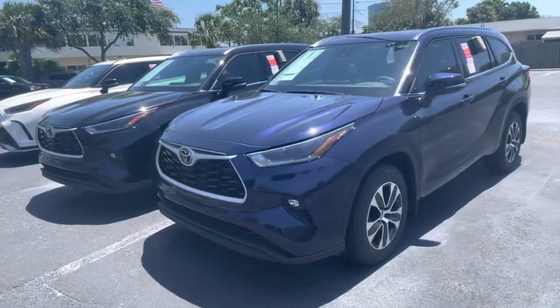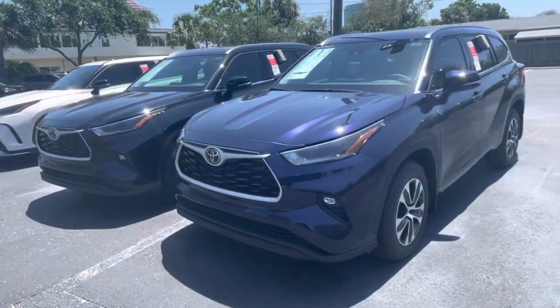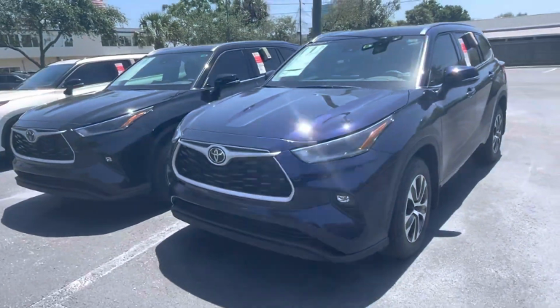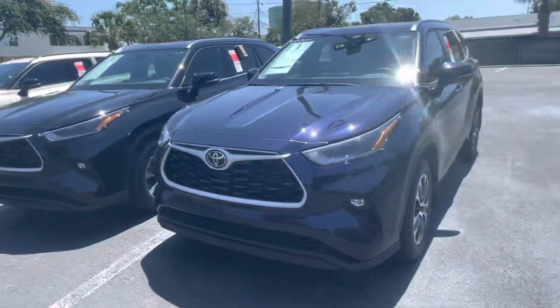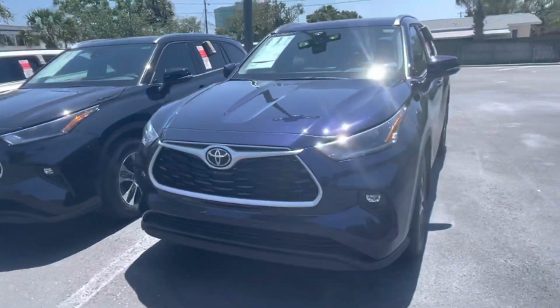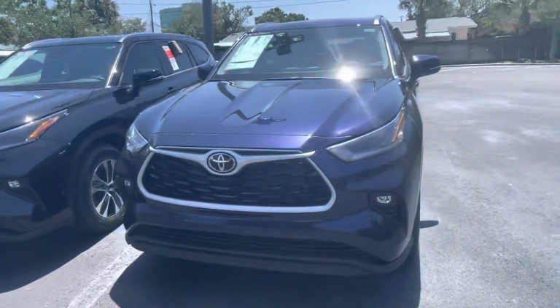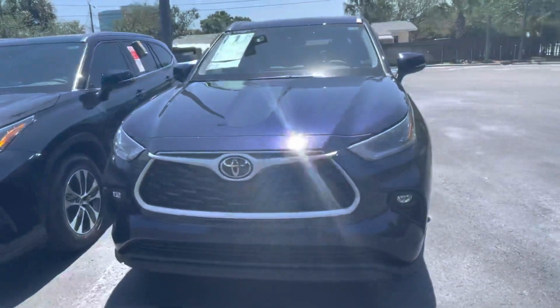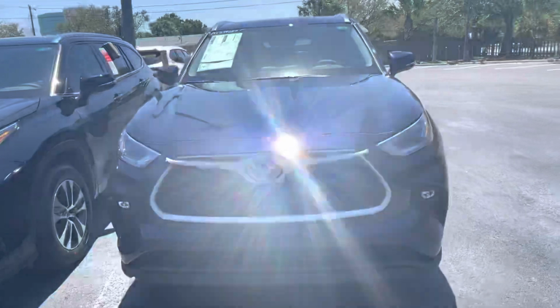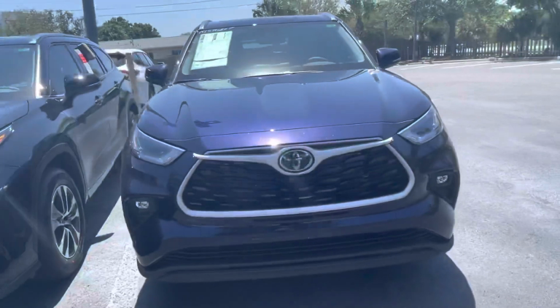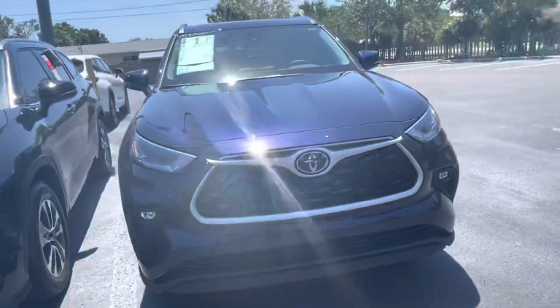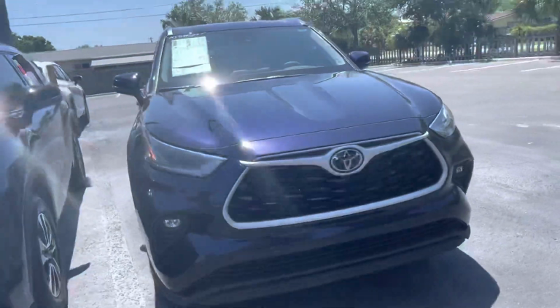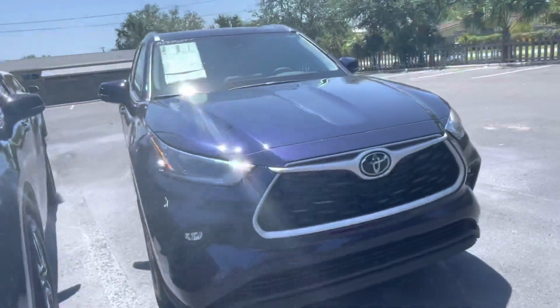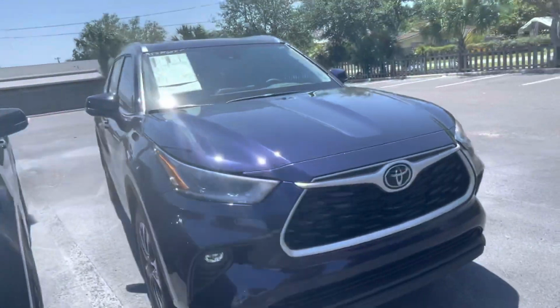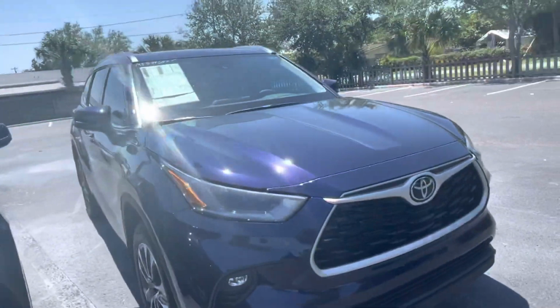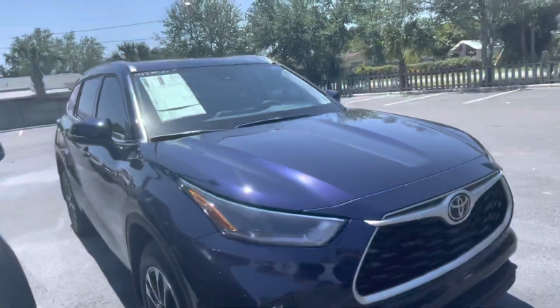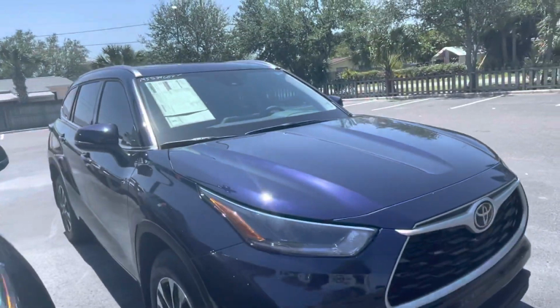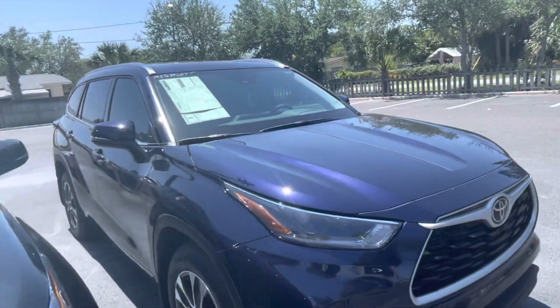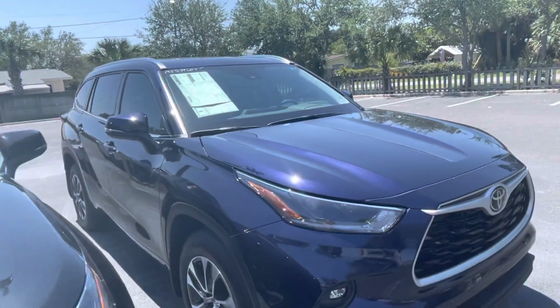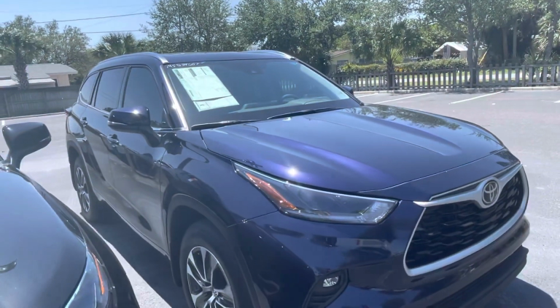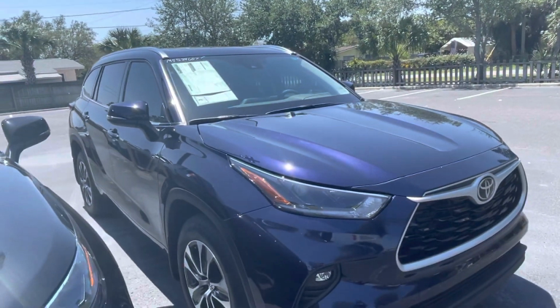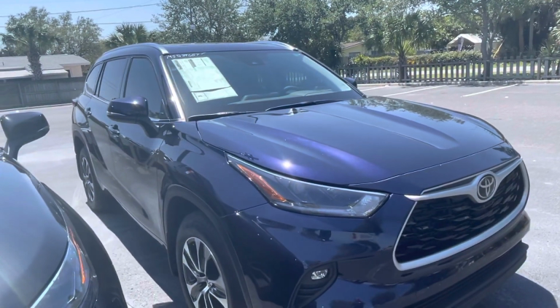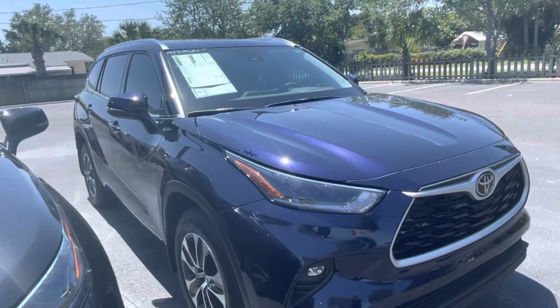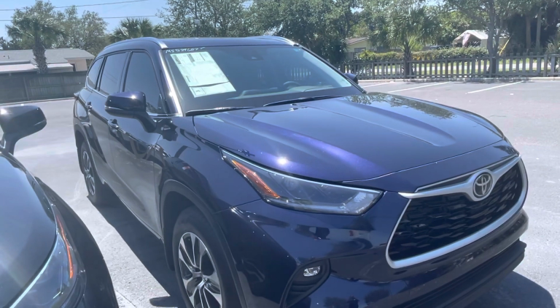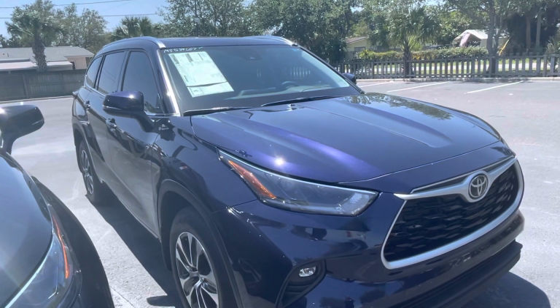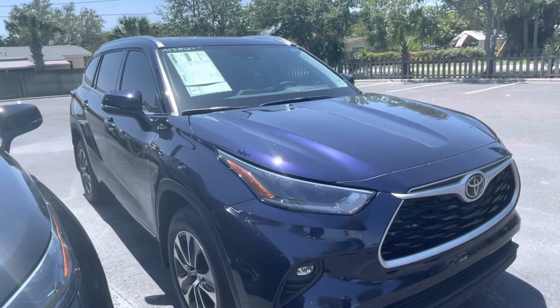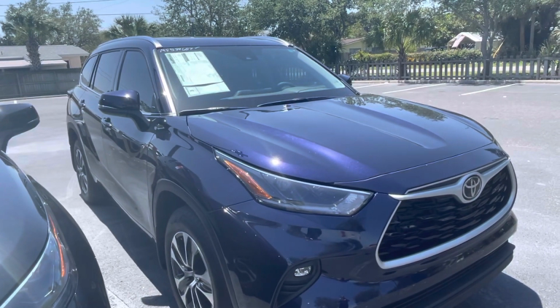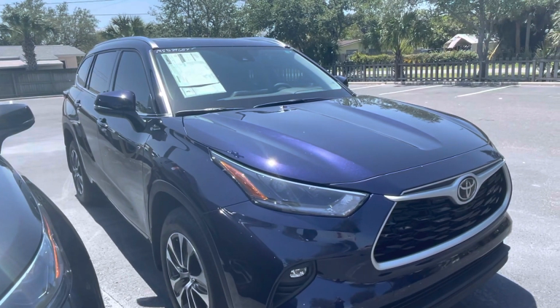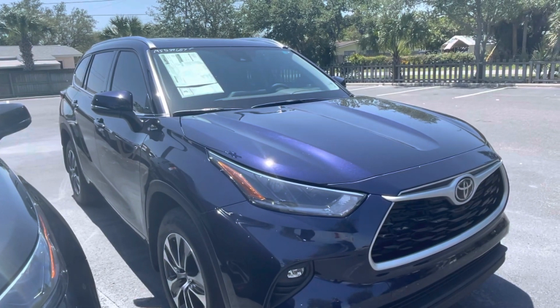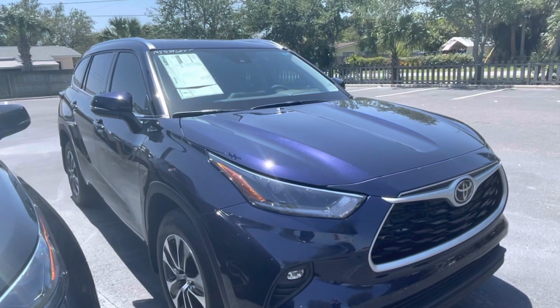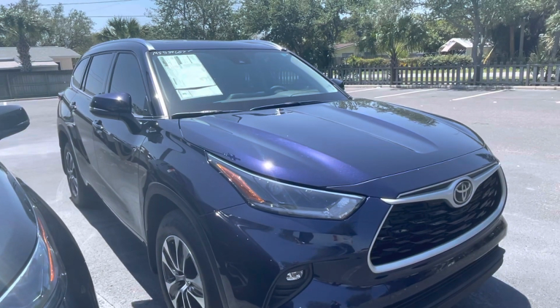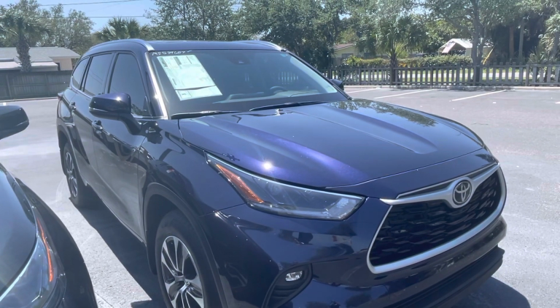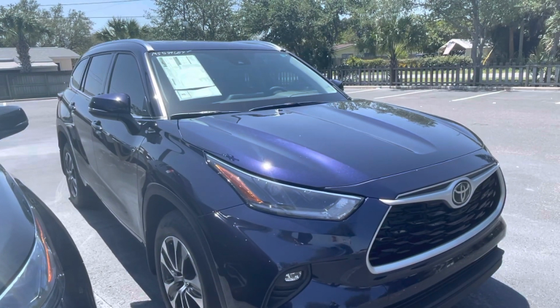I have other options here on the lot, but this was just one that came in, so I wanted to take a second to show it to you. Really pretty SUV. Let me know if you want to take it for a spin. This is Christine at Toyota Melbourne.